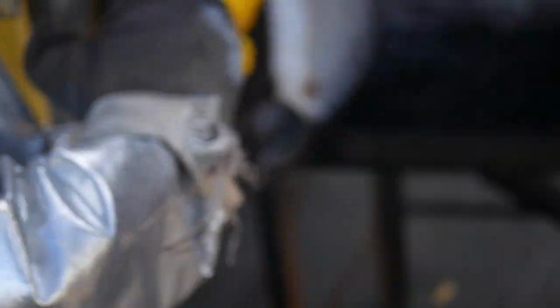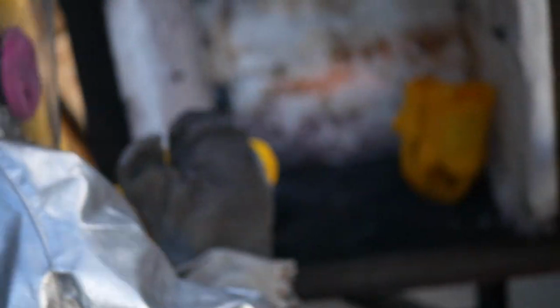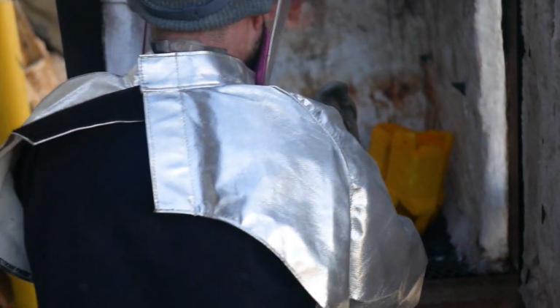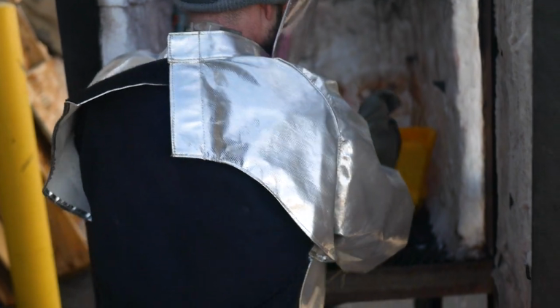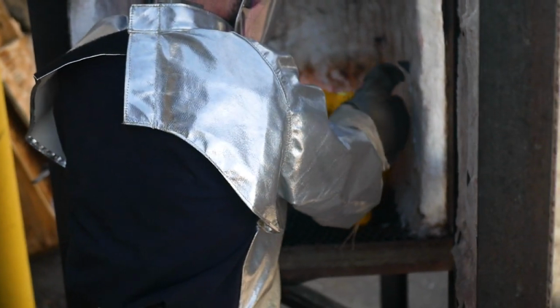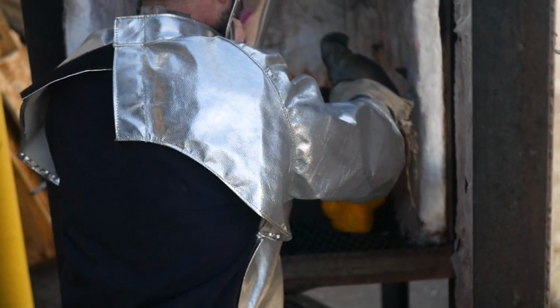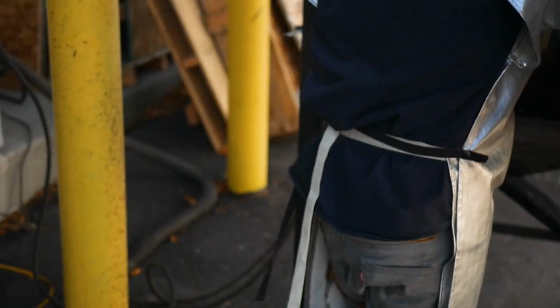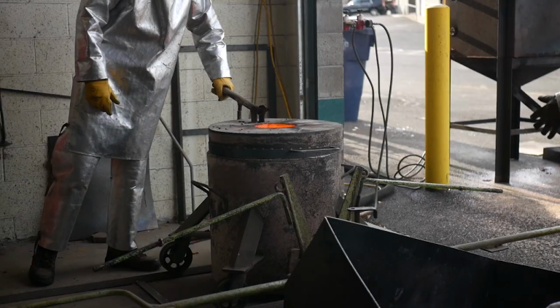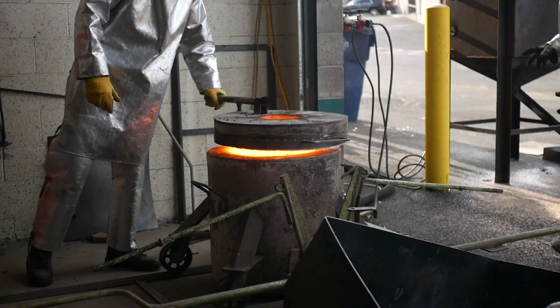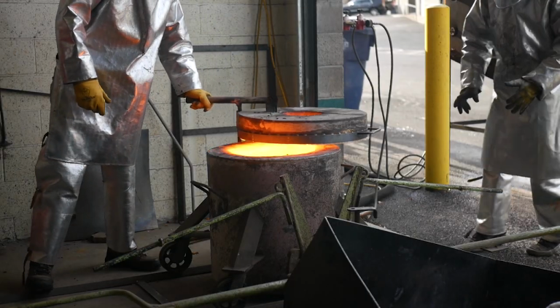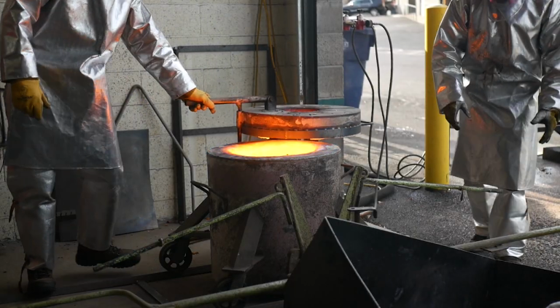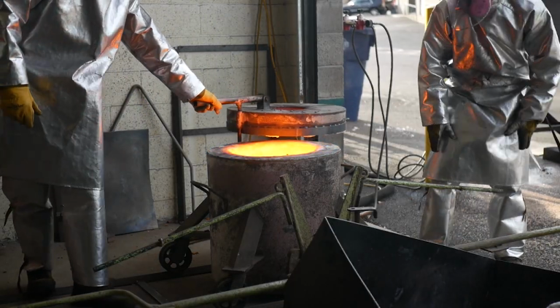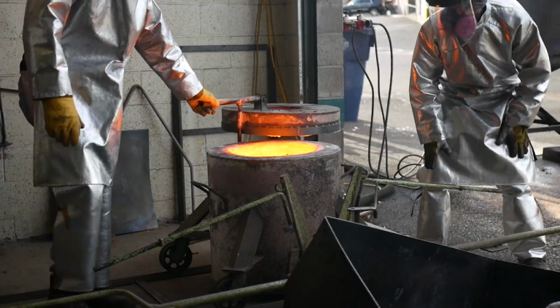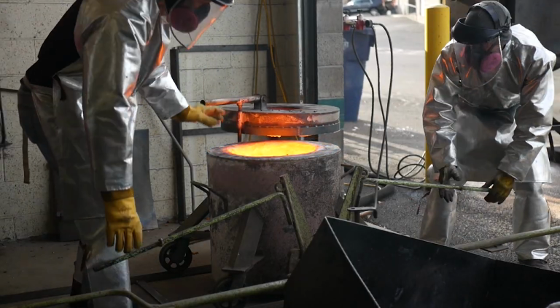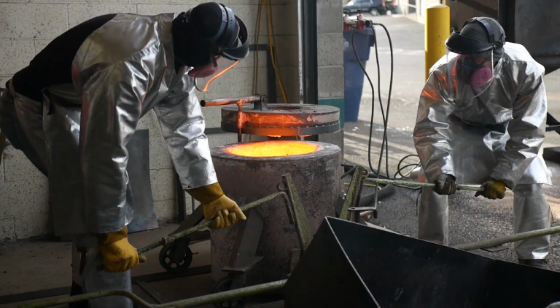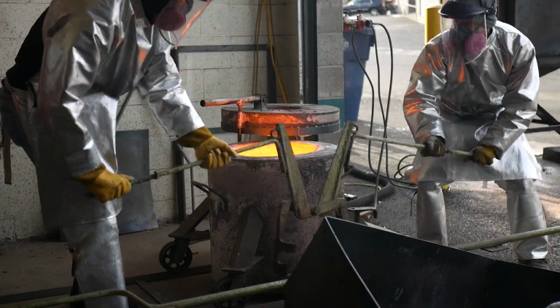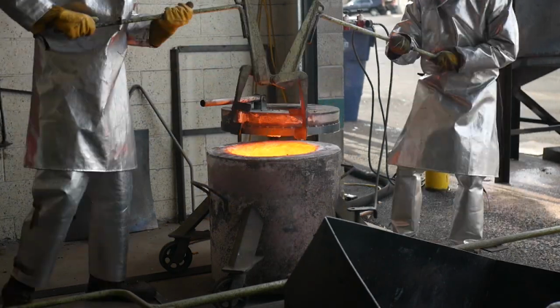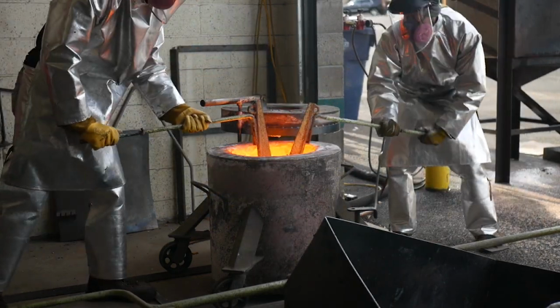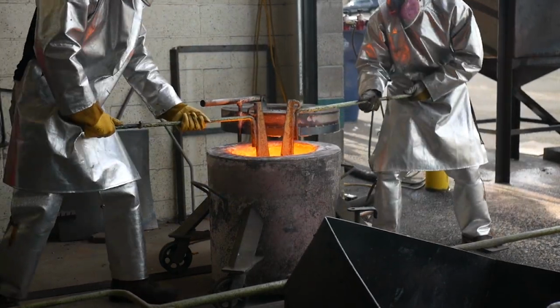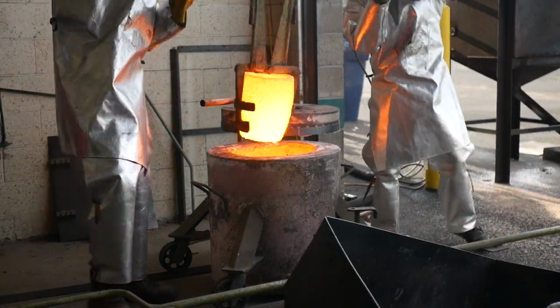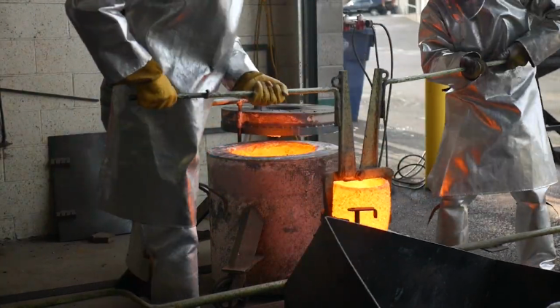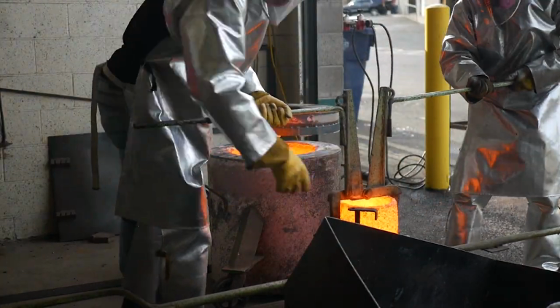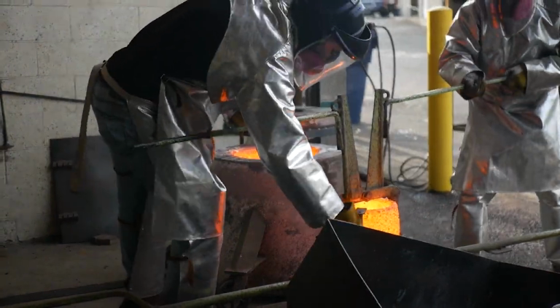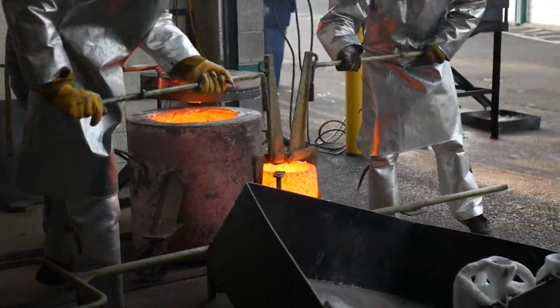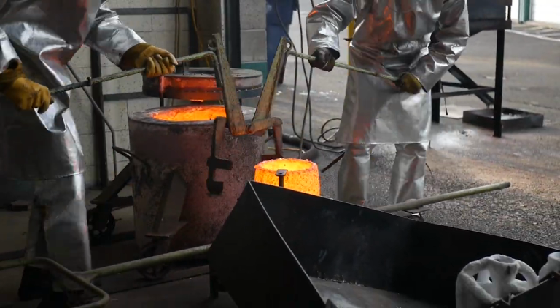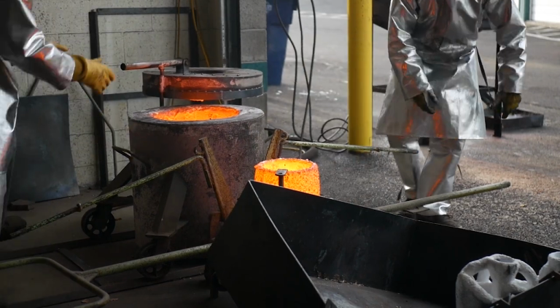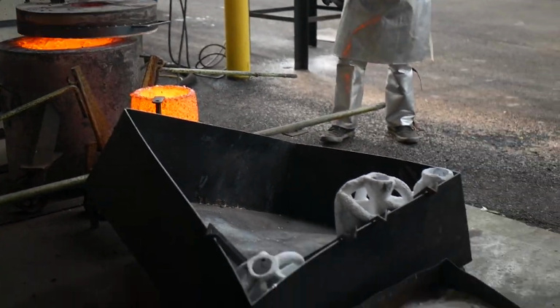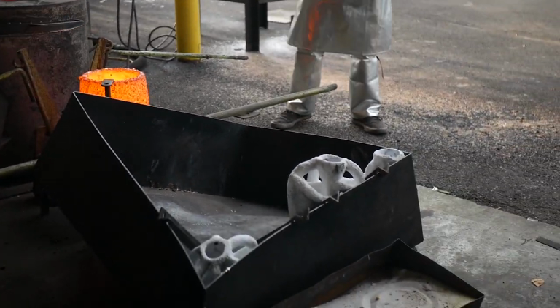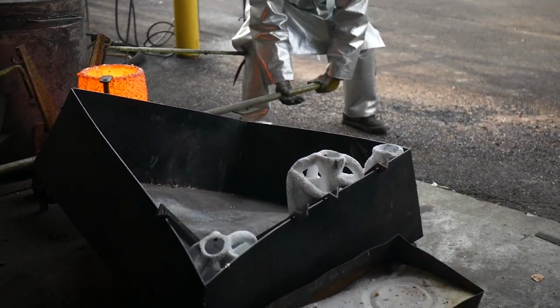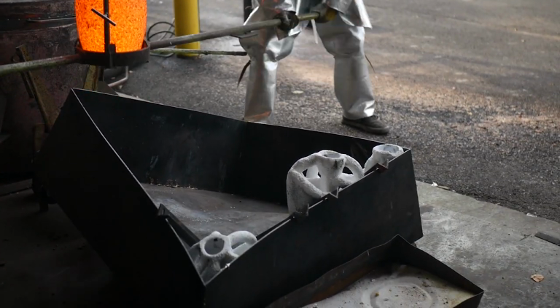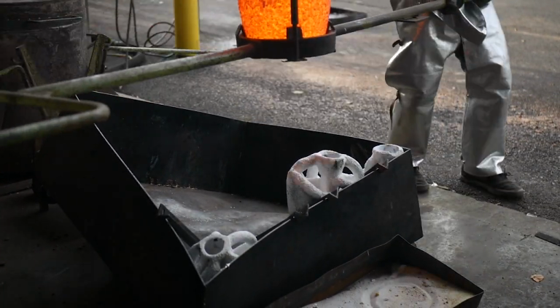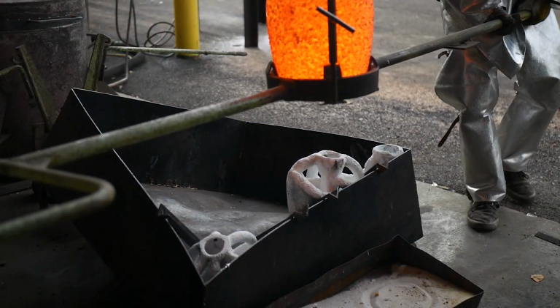Then it goes into a 1200-degree oven to melt the wax out and to preheat the ceramic. The preheat helps the molten bronze flow when it's poured inside. If the shell were cold, this would chill the metal as it entered and prevent it from traveling to every area inside of the shell.